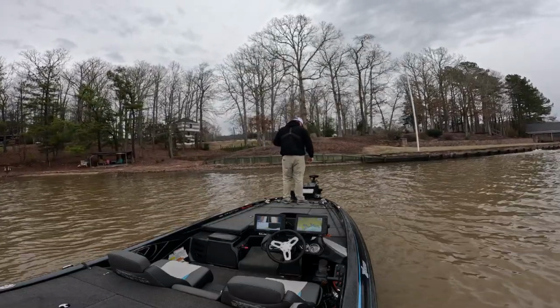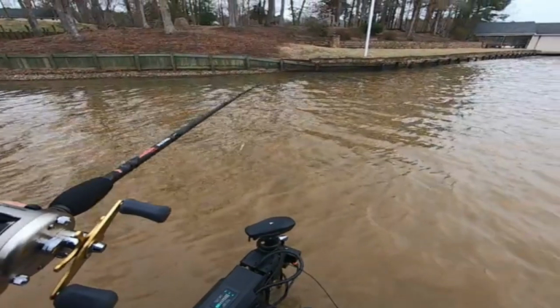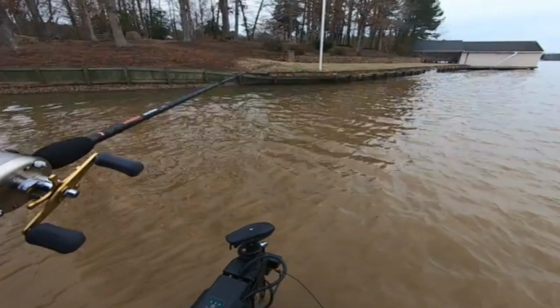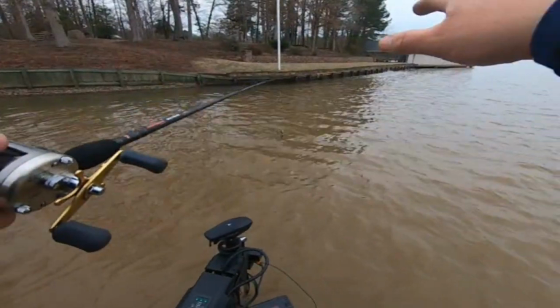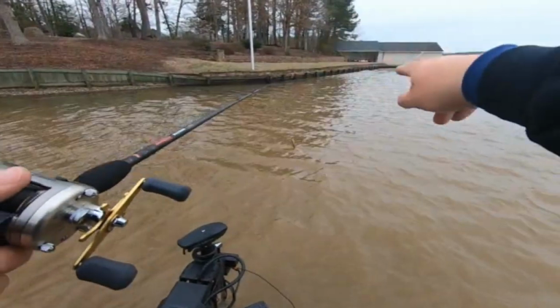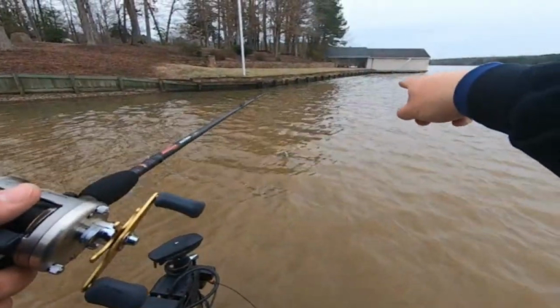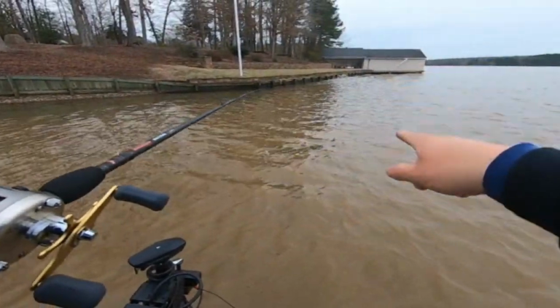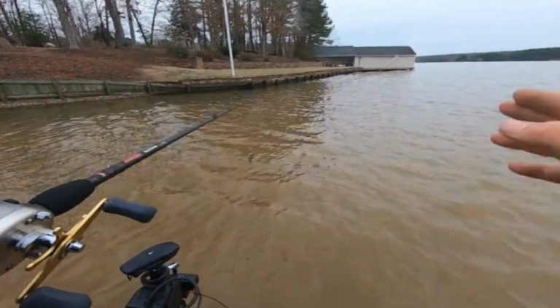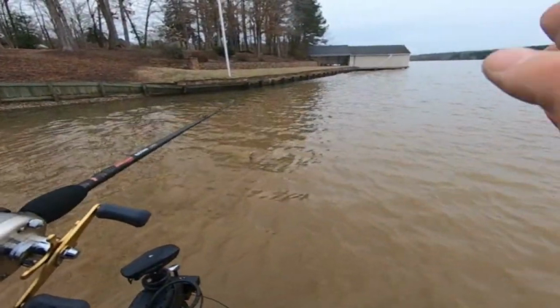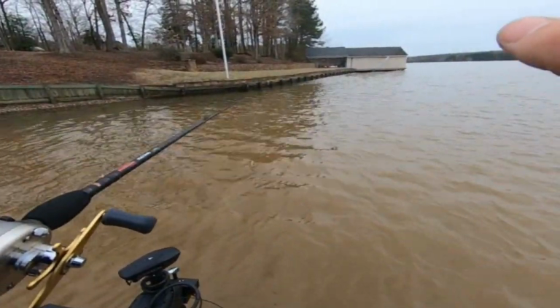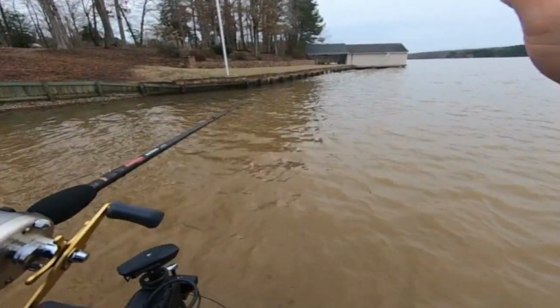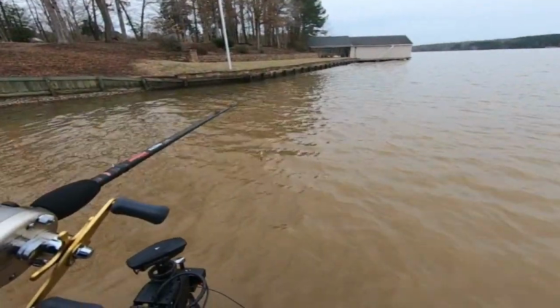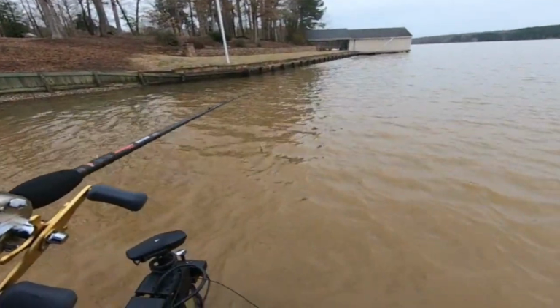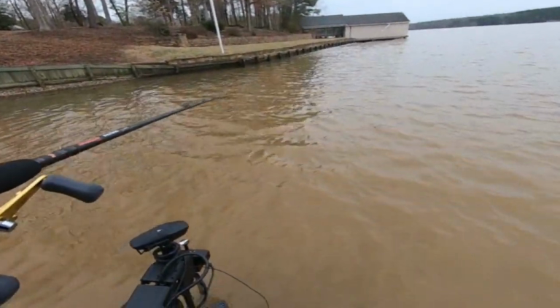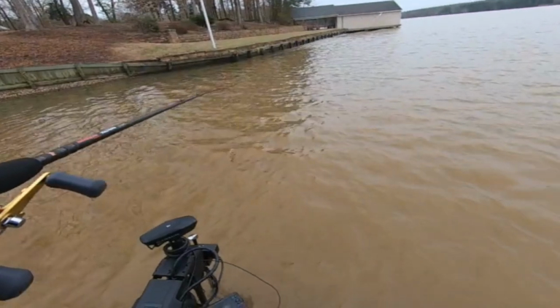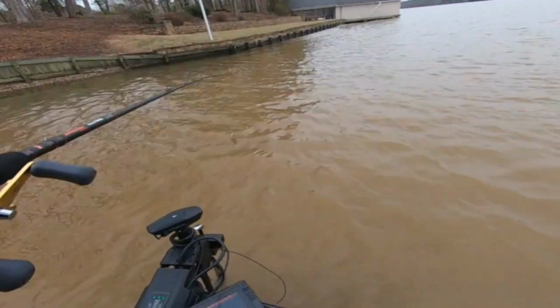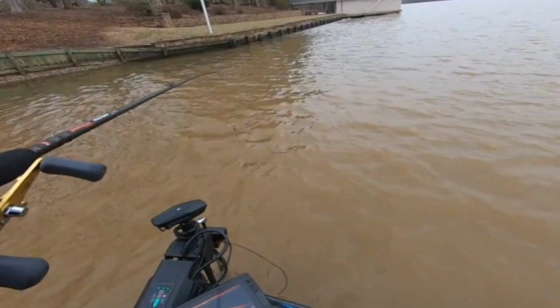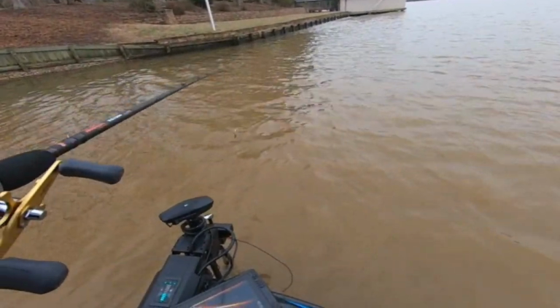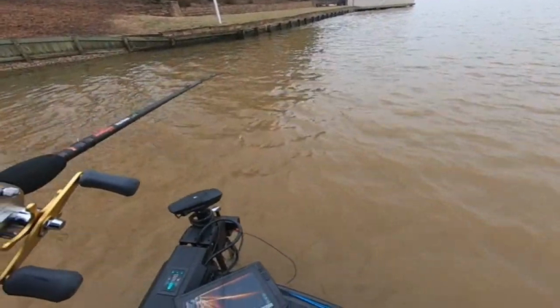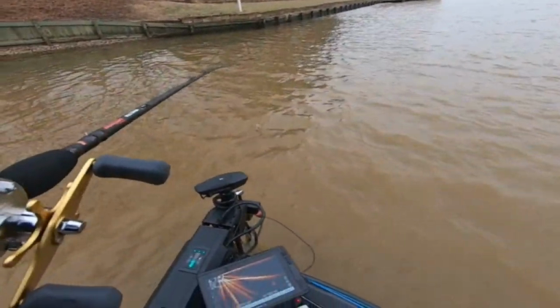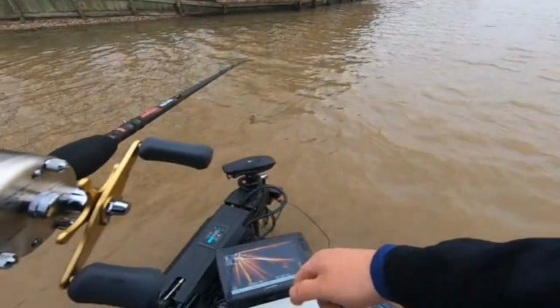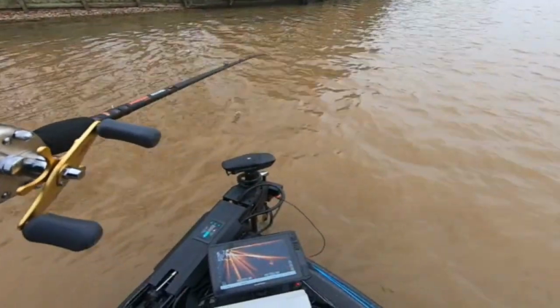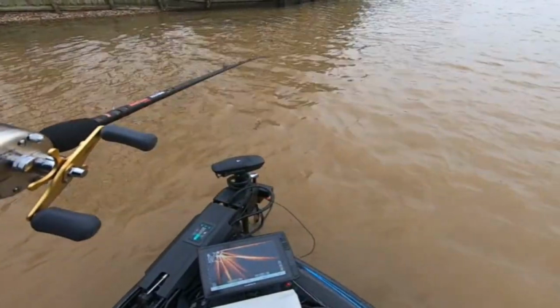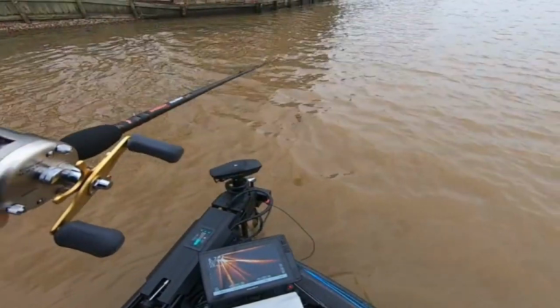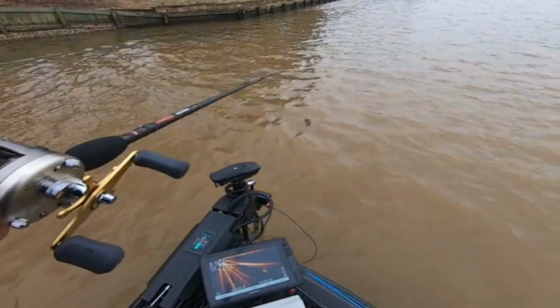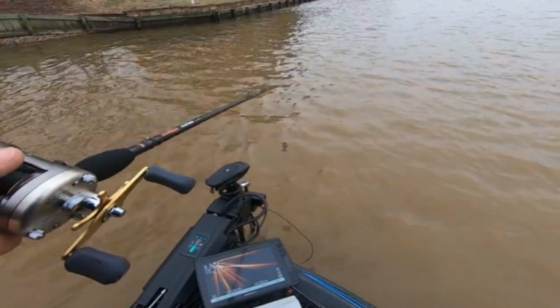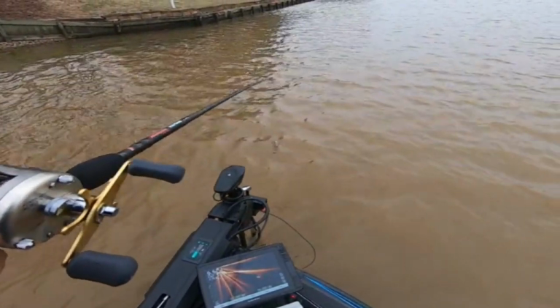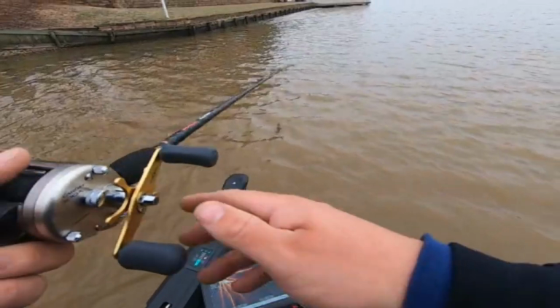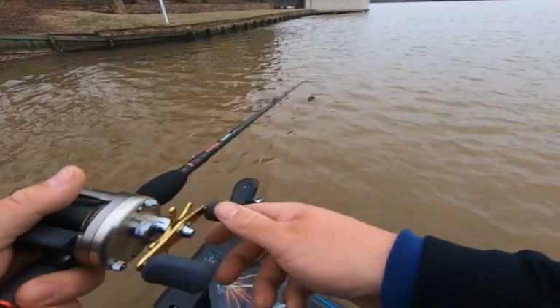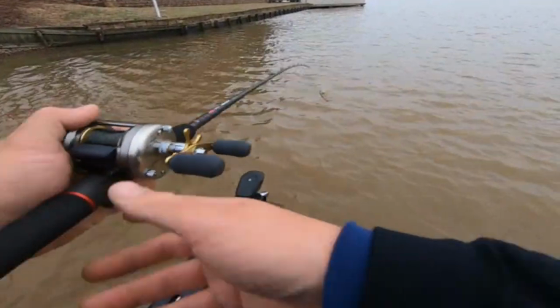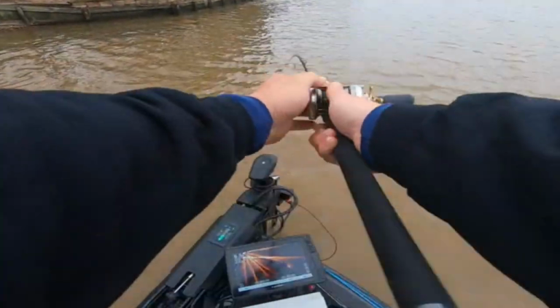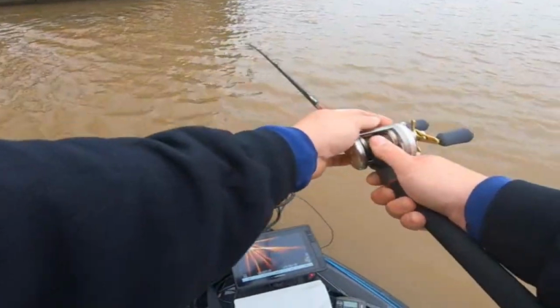There's a point that comes out with this dock and I'm just going to burn this bait all the way around through here, cover some water. It looks like there's a ton of fish right here, but I'm going to ignore my LiveScope today — at least try to.